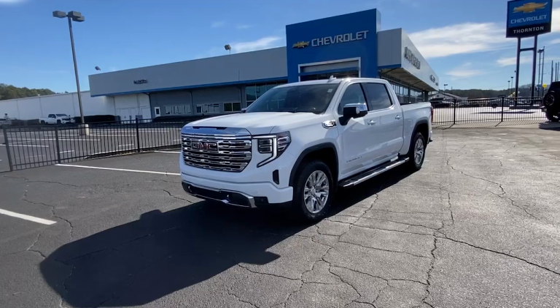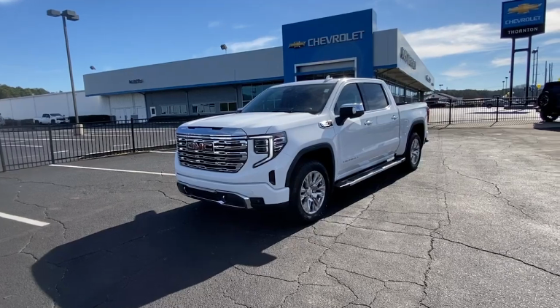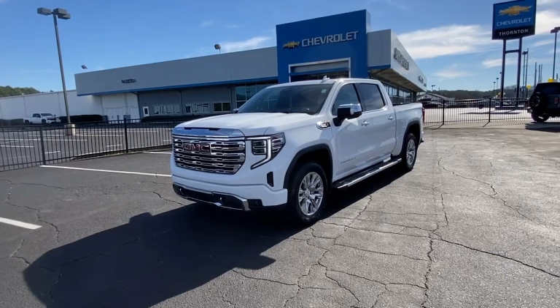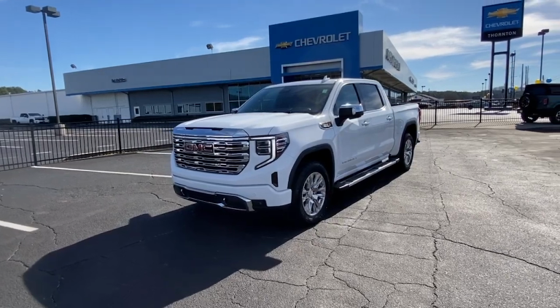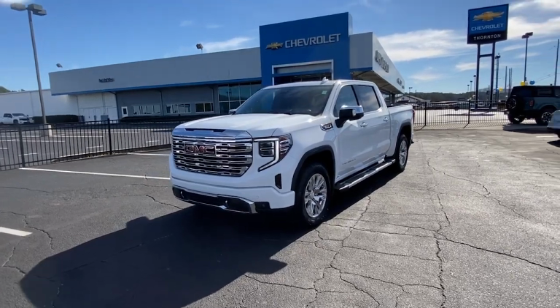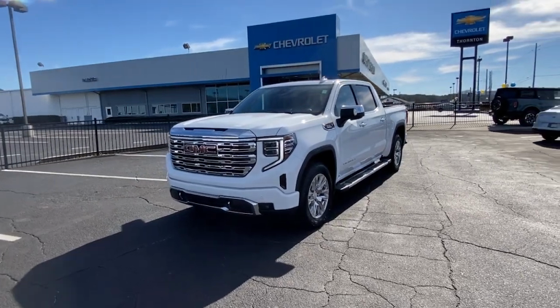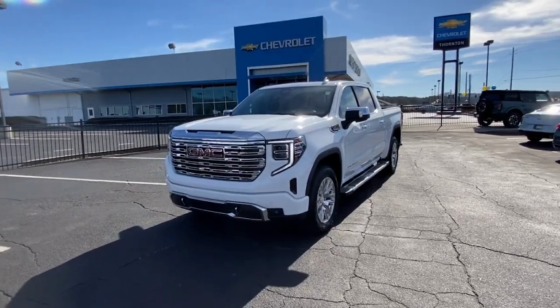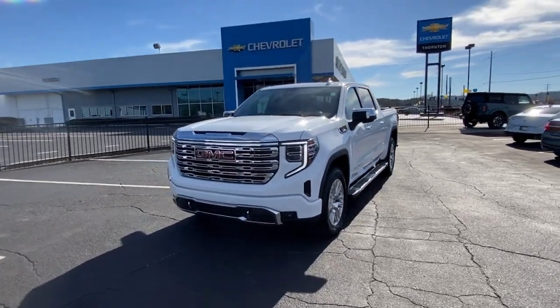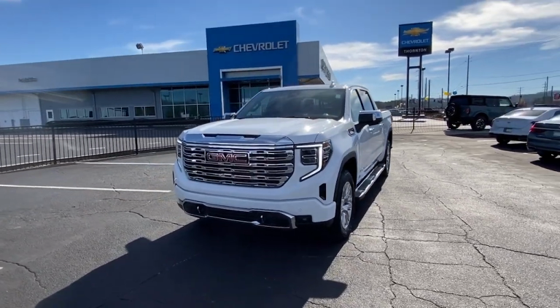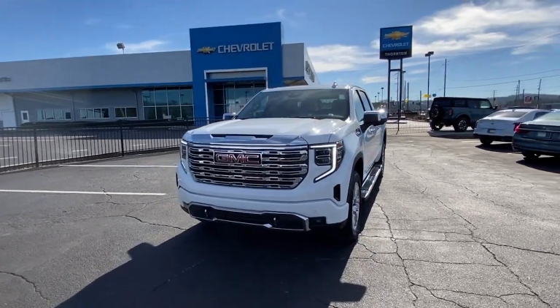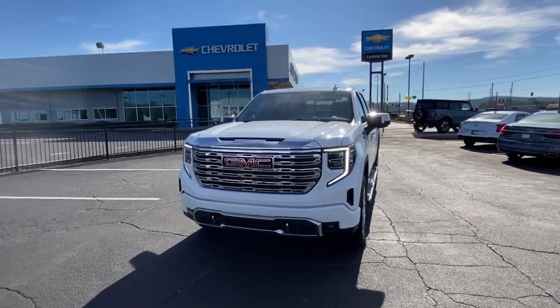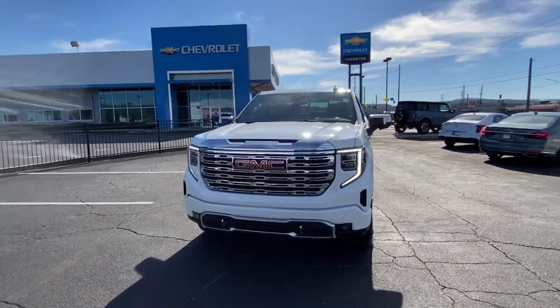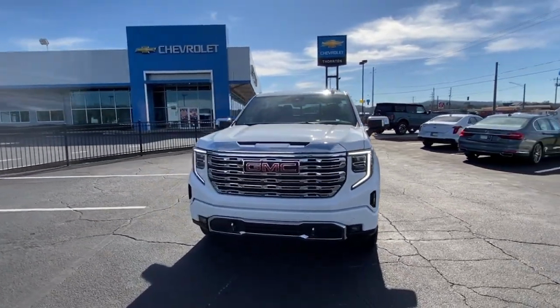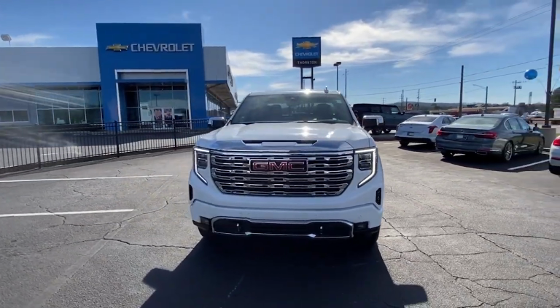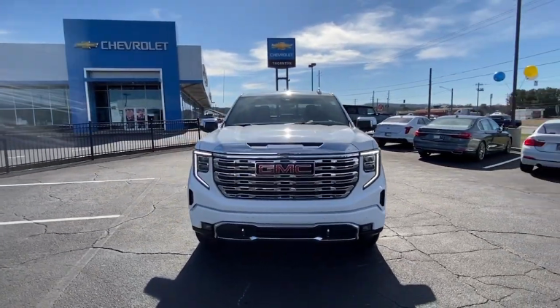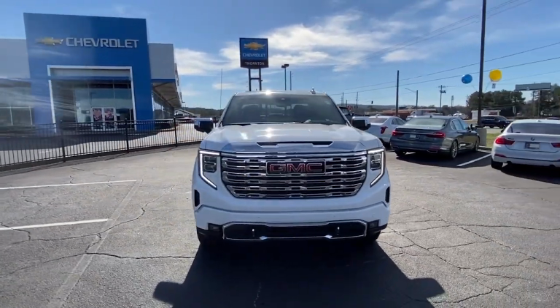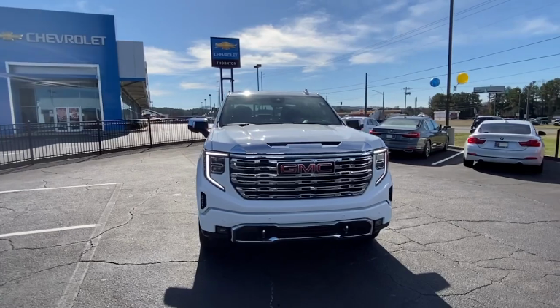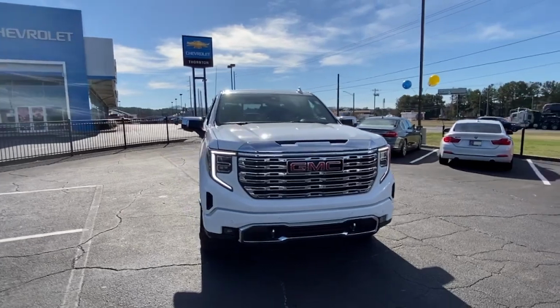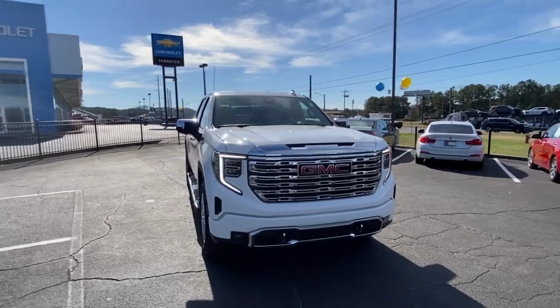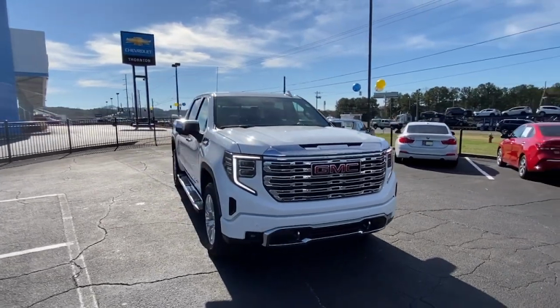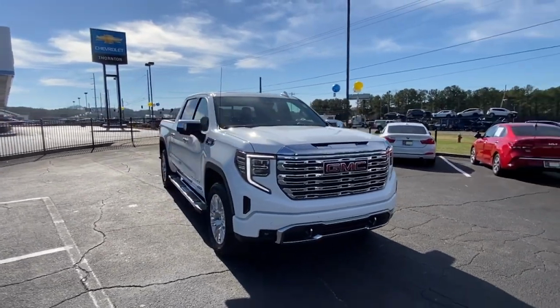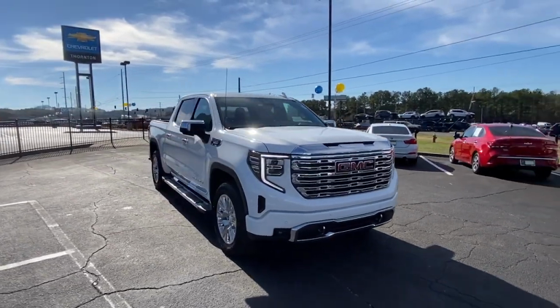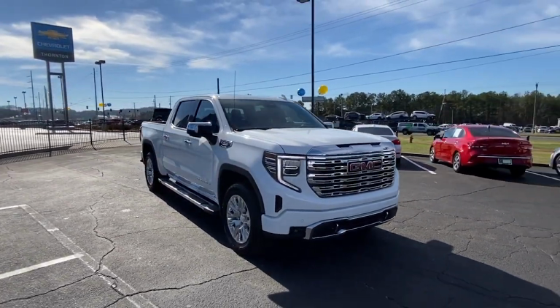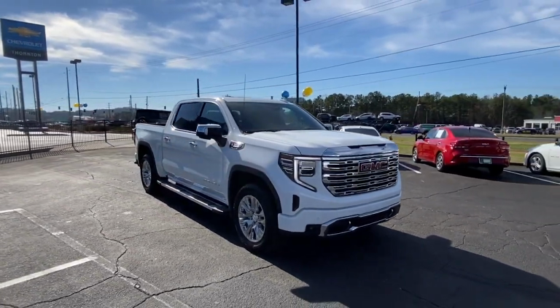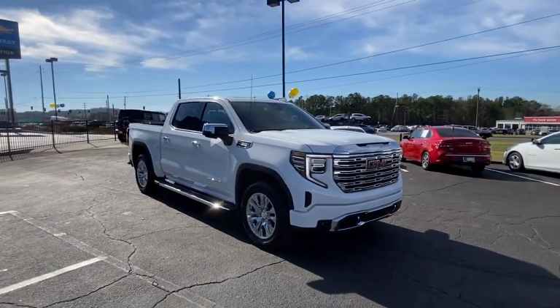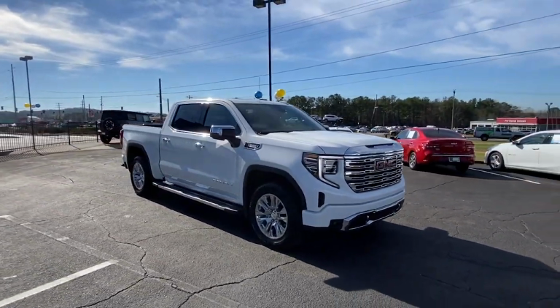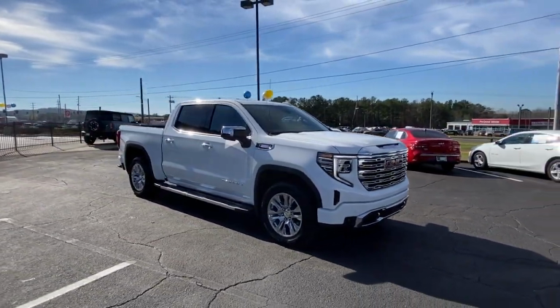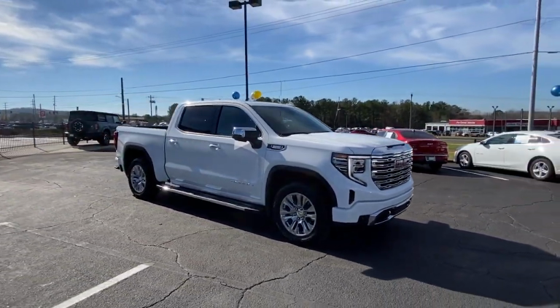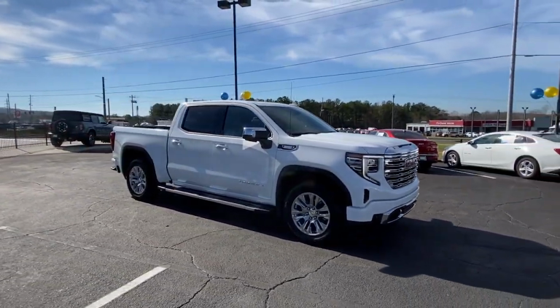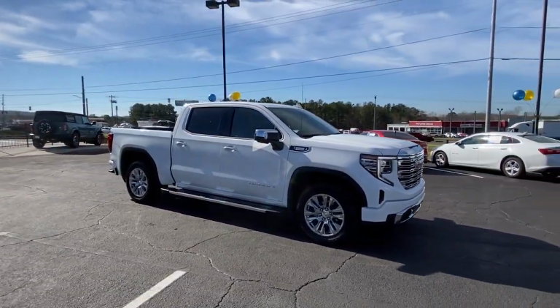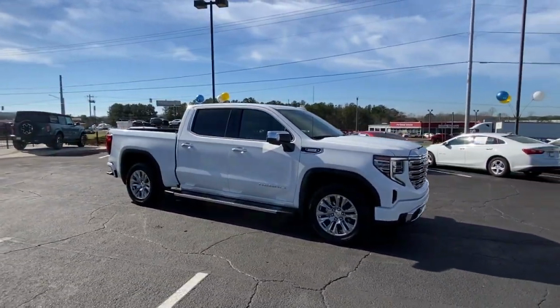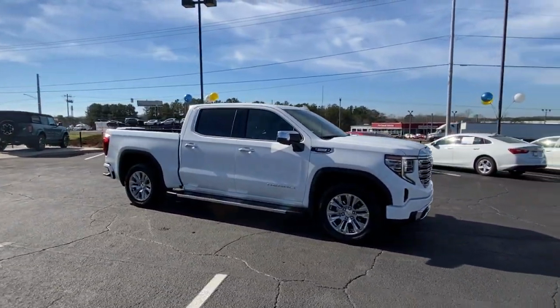Get acquainted with the 2023 GMC Sierra. With less than 15,000 miles on the odometer, this vehicle provides excellent value.